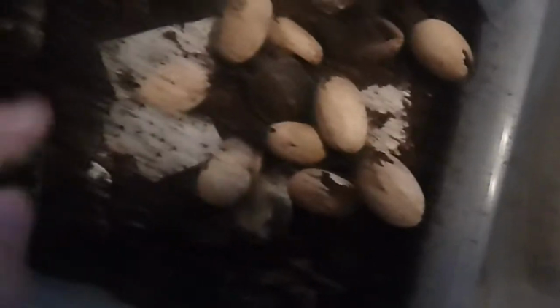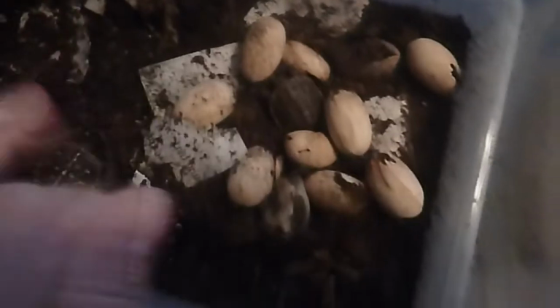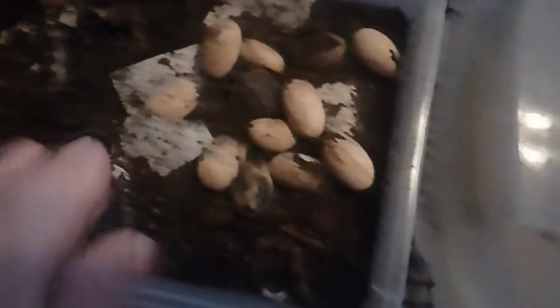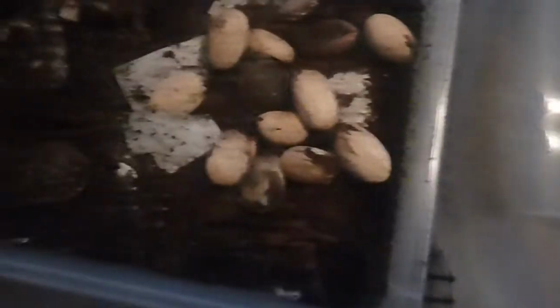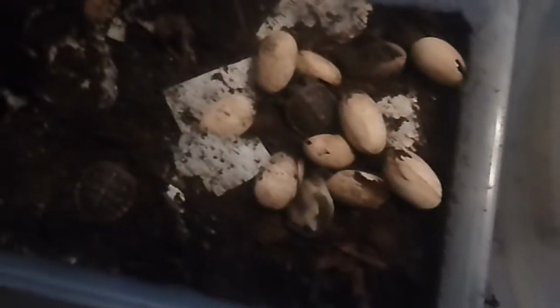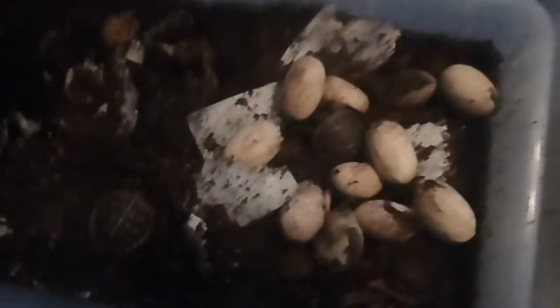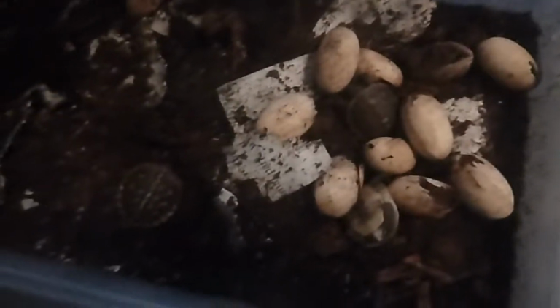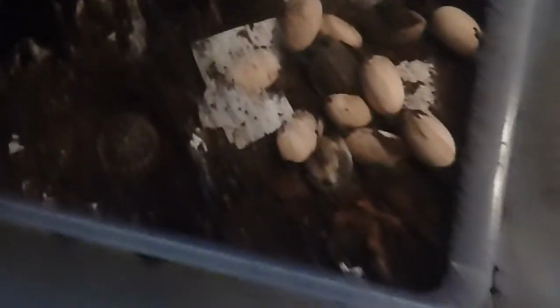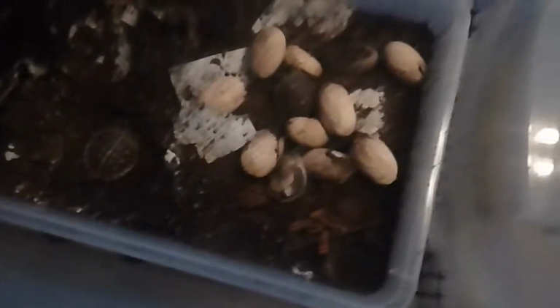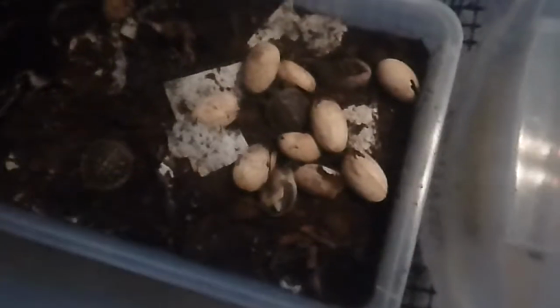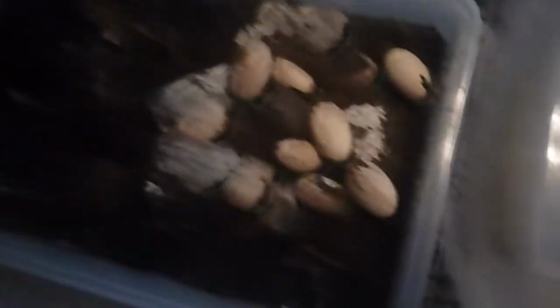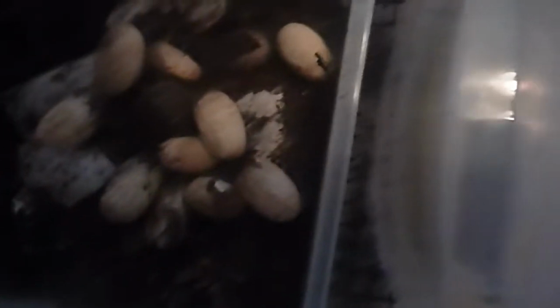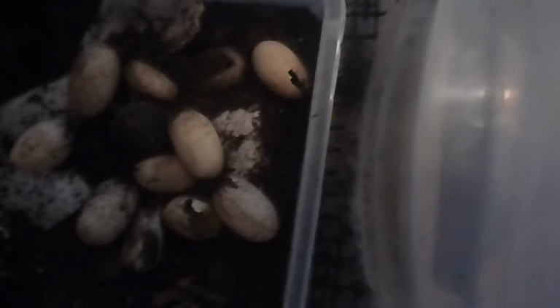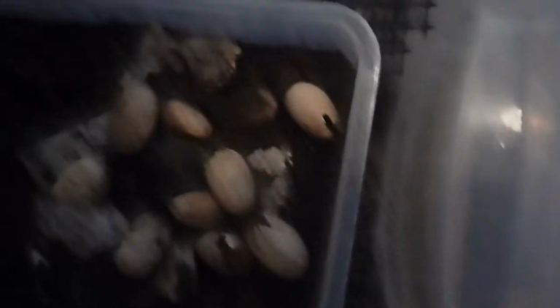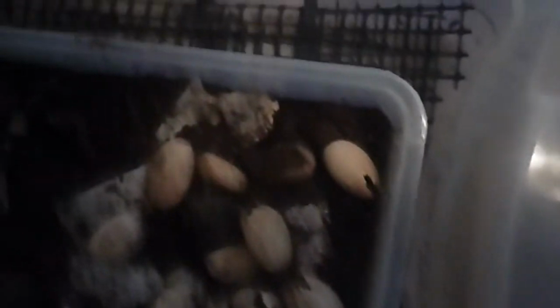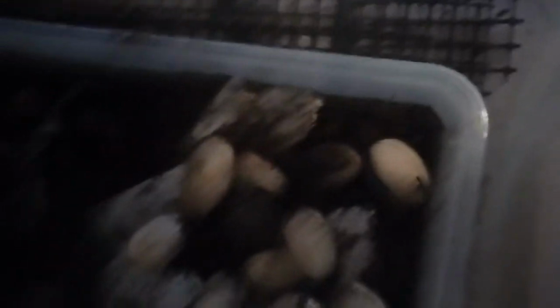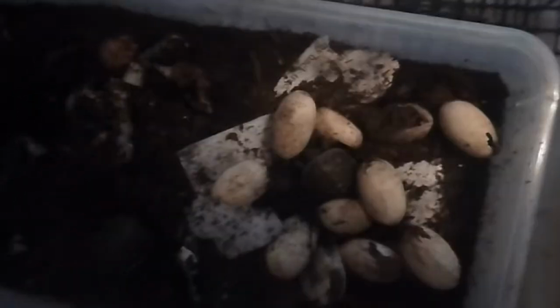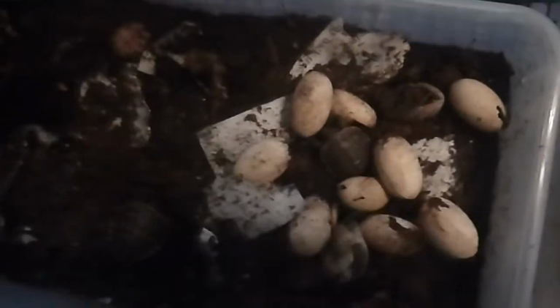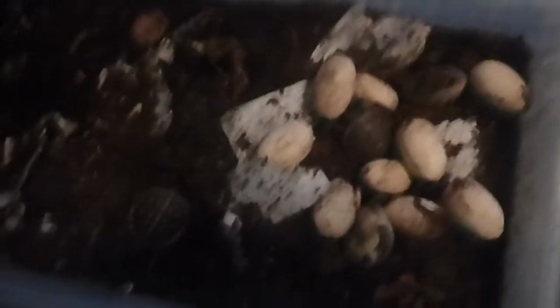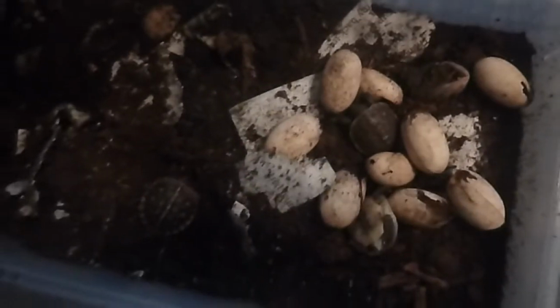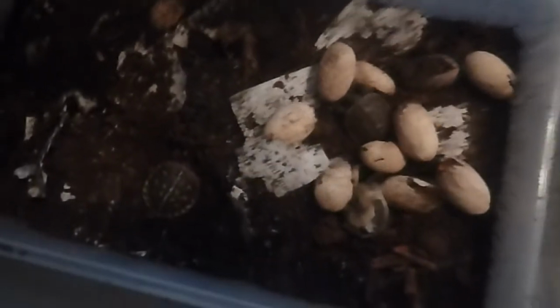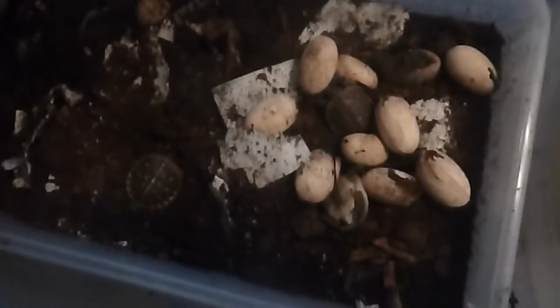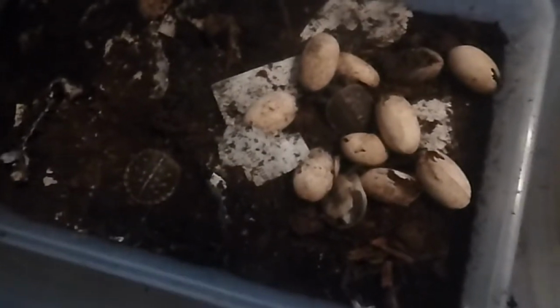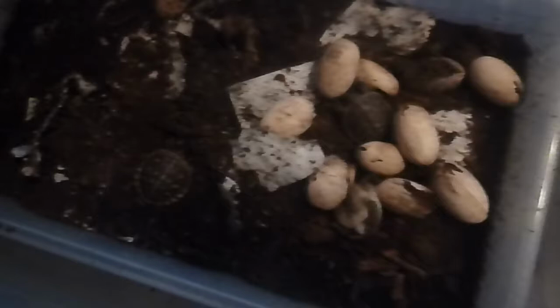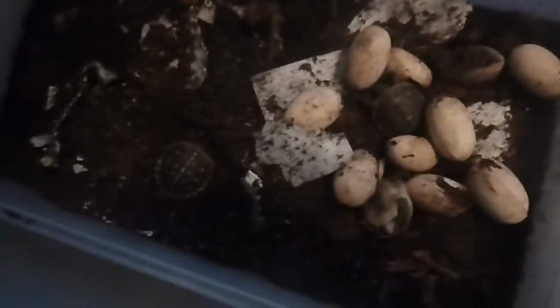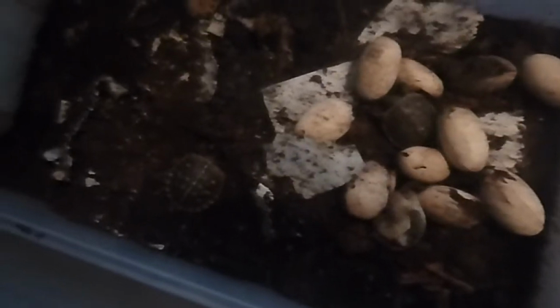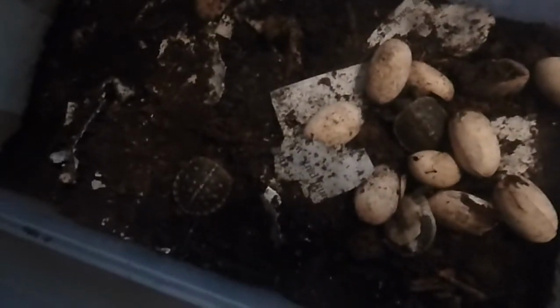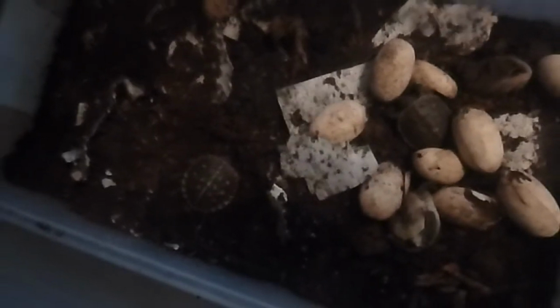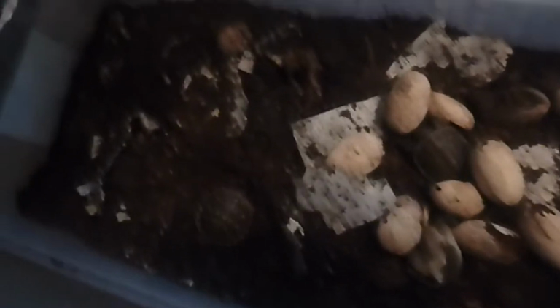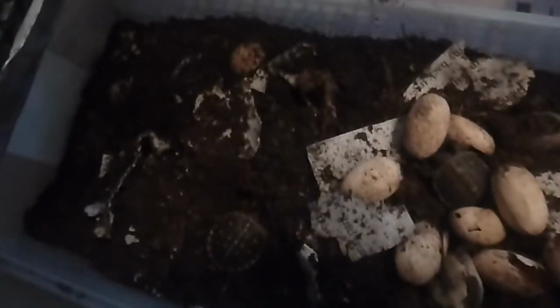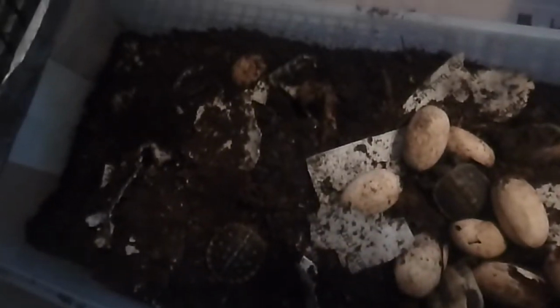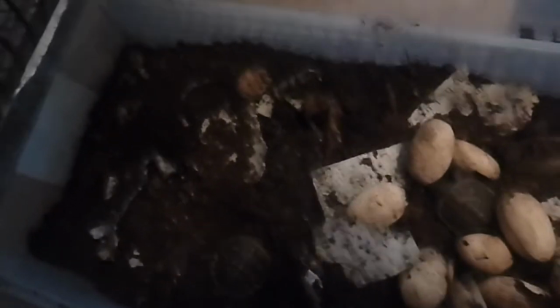The other container has turtles hatching in it too. So it looks like I've achieved some level of success here hatching my baby turtles. Now I need to get them into their next enclosure and keep them nice and warm.